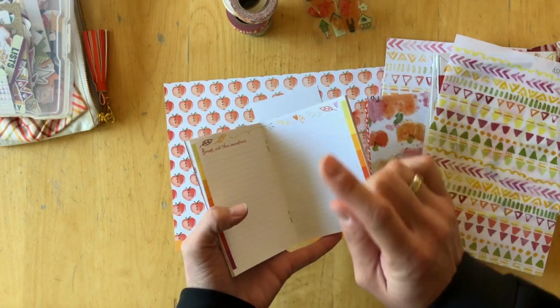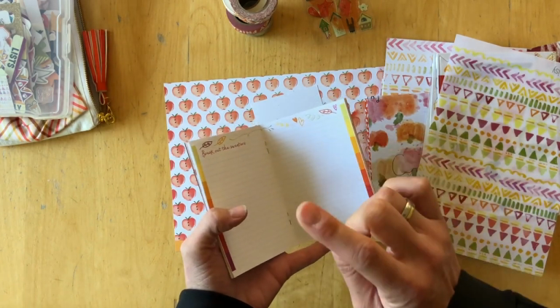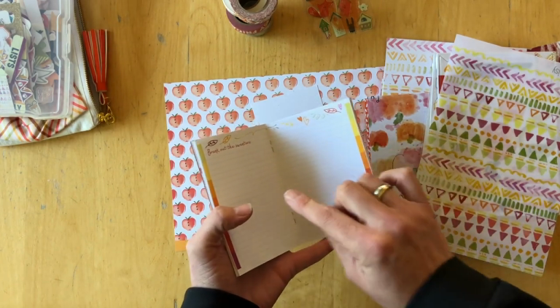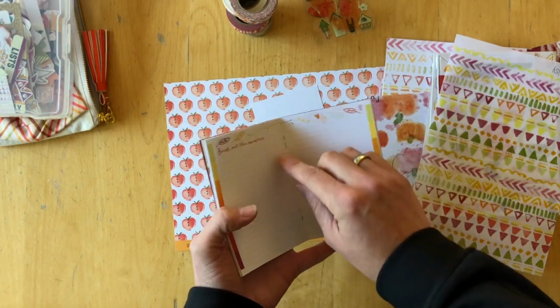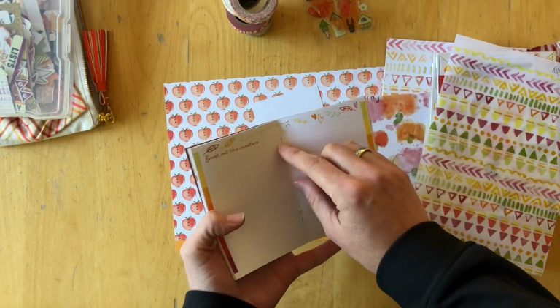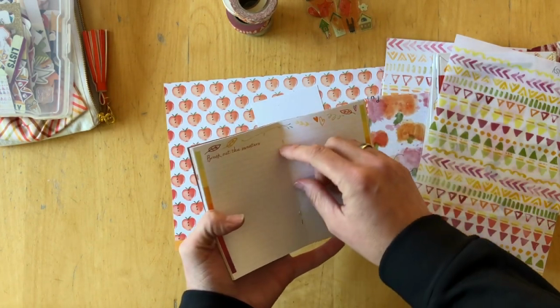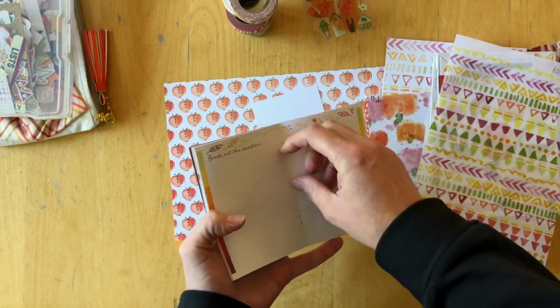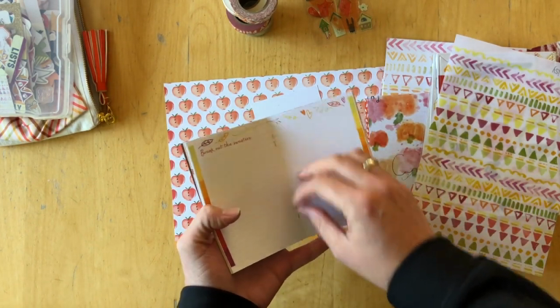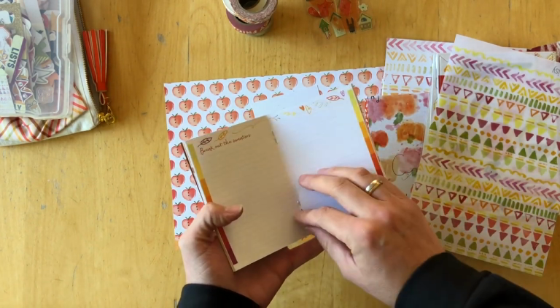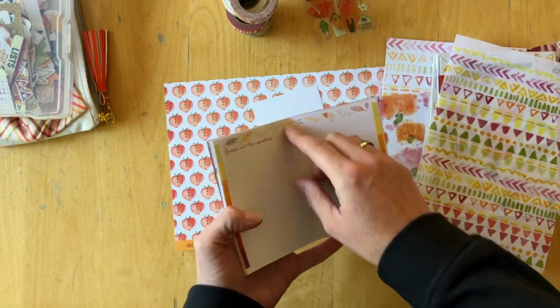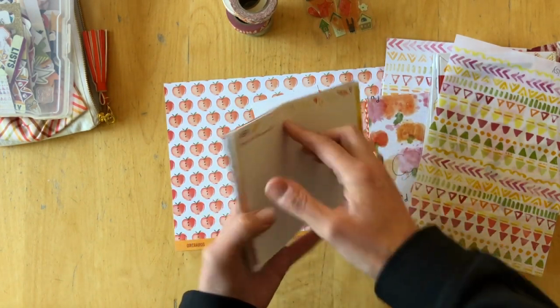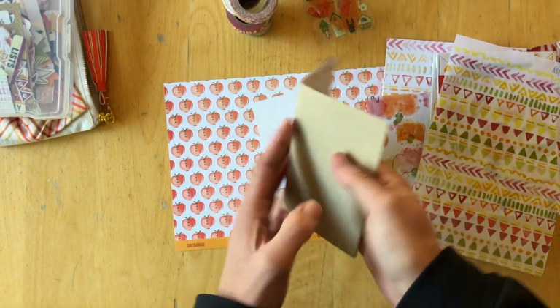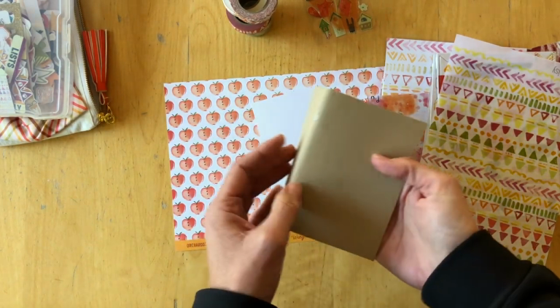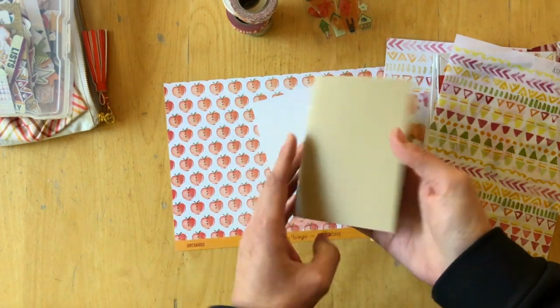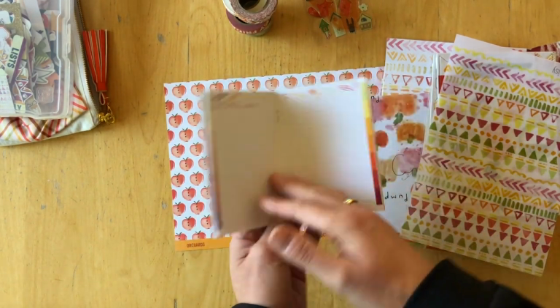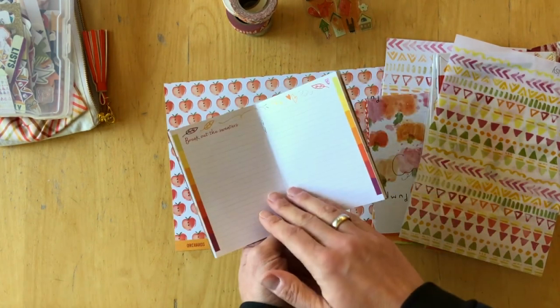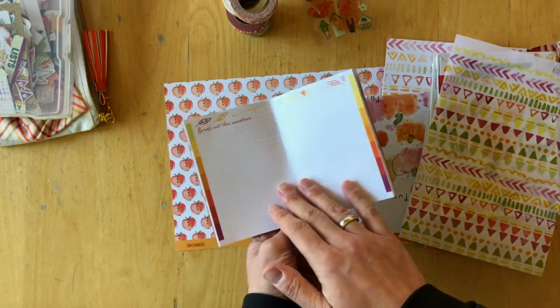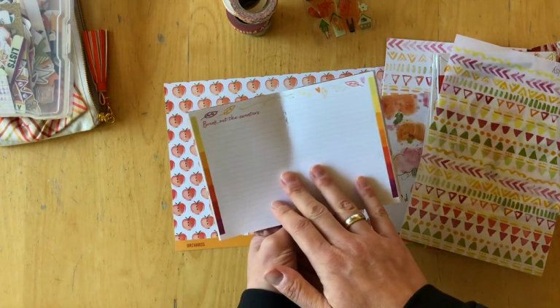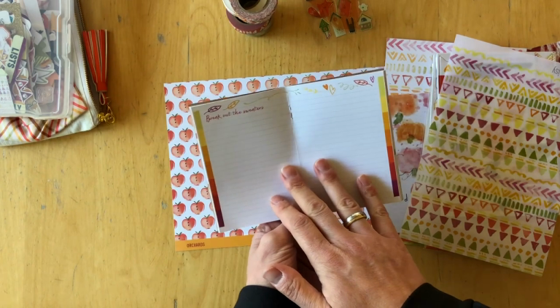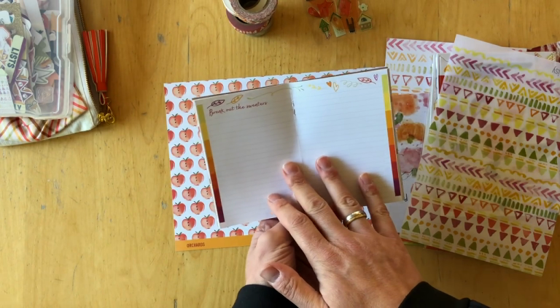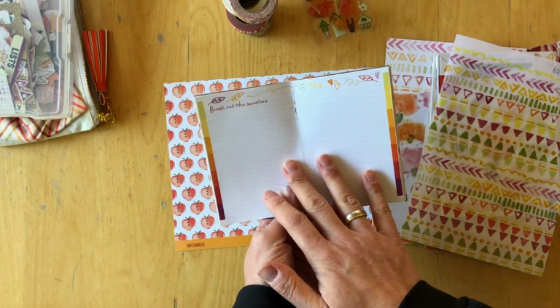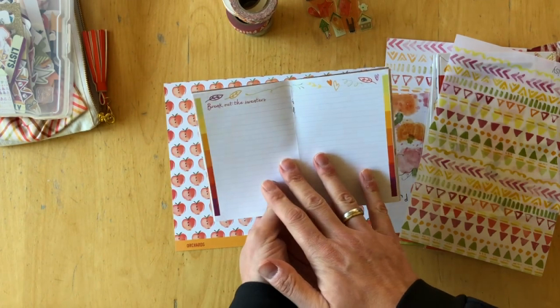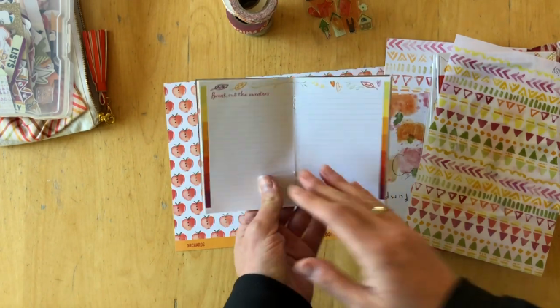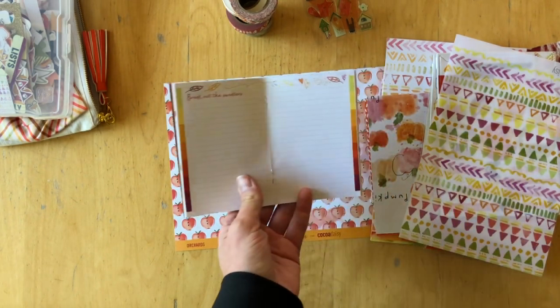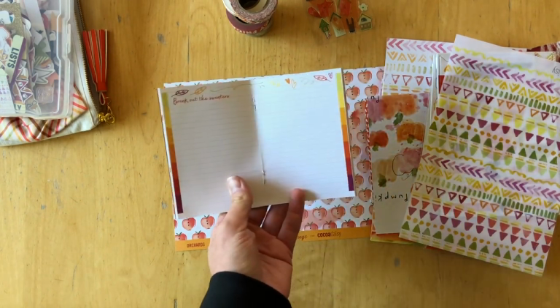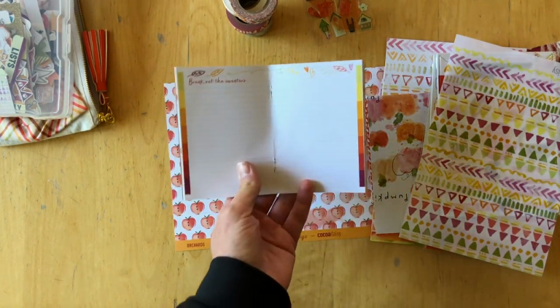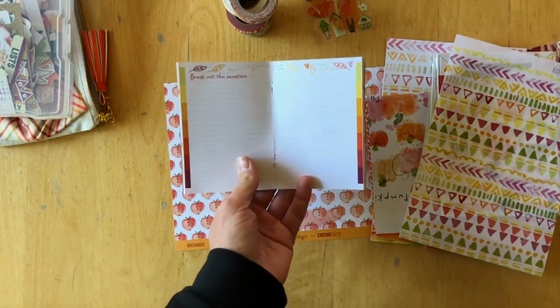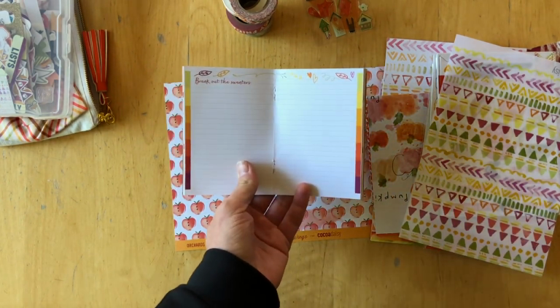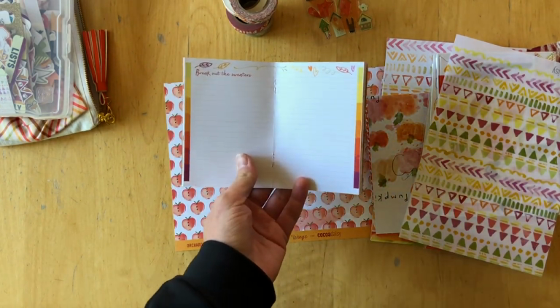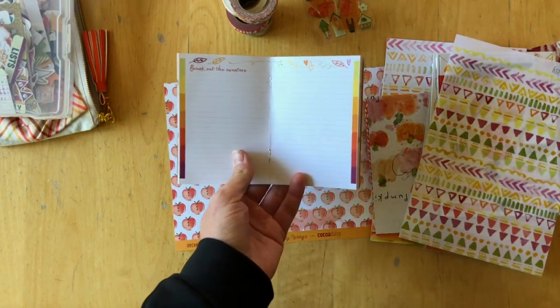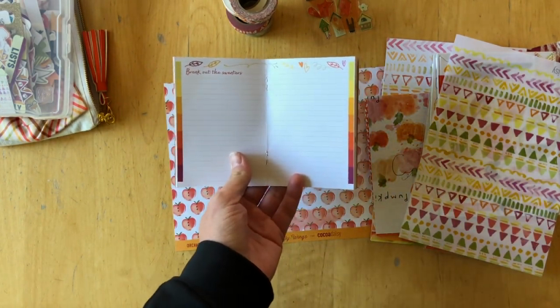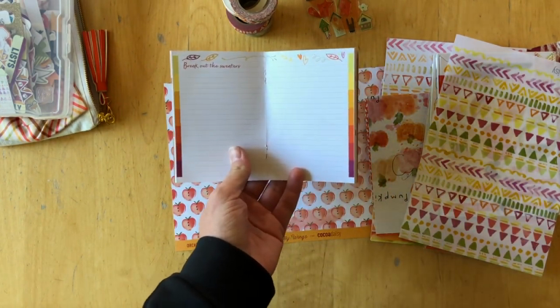What I'm definitely going to do is take the staples out and reinforce it with embroidery thread. So let's start.